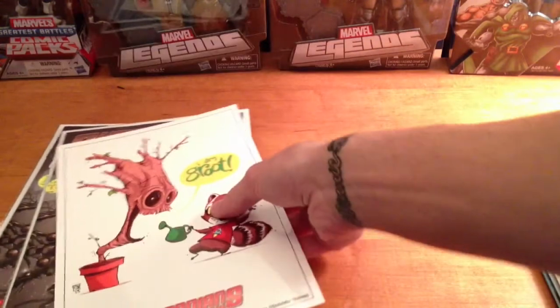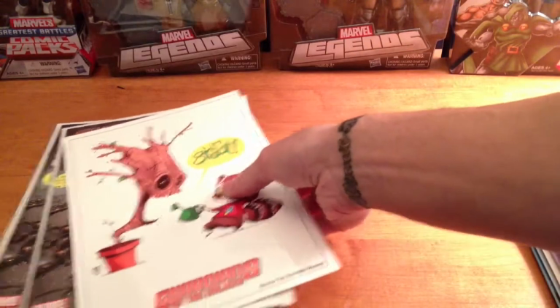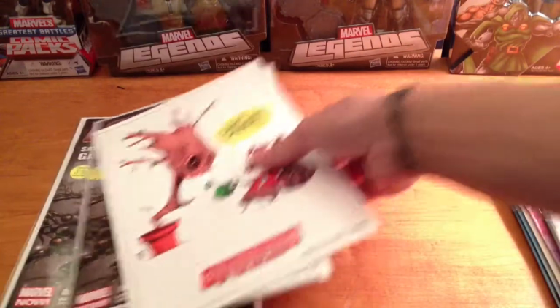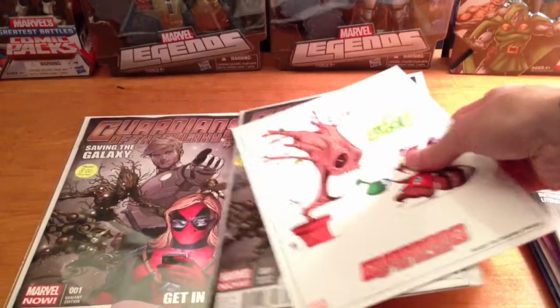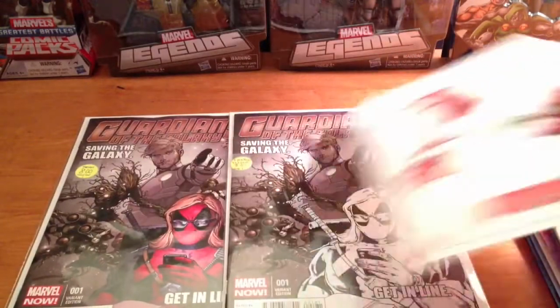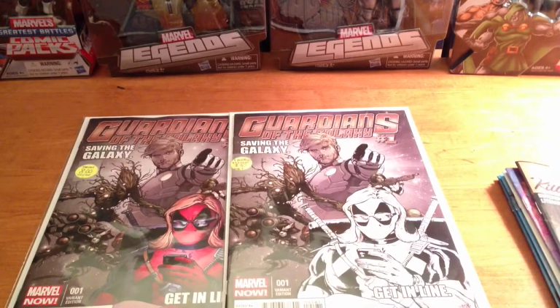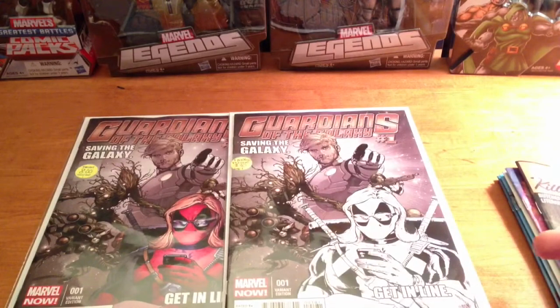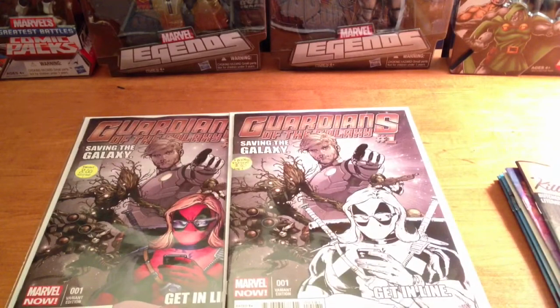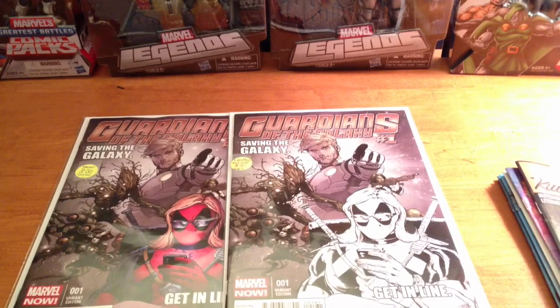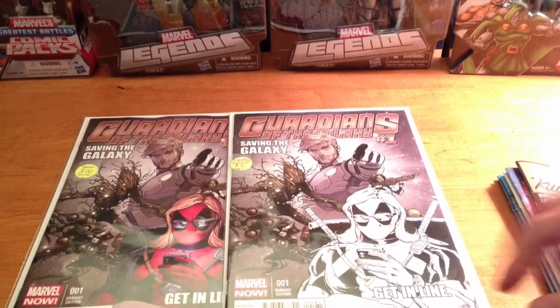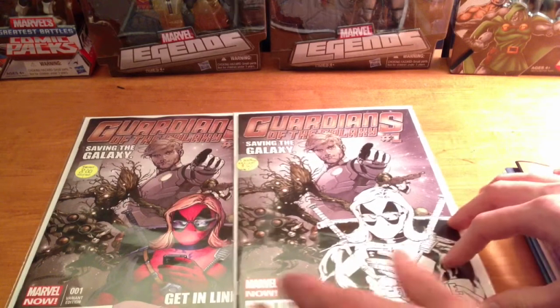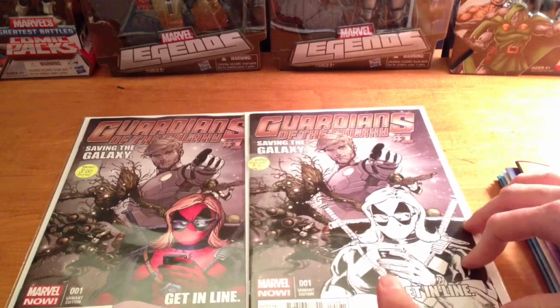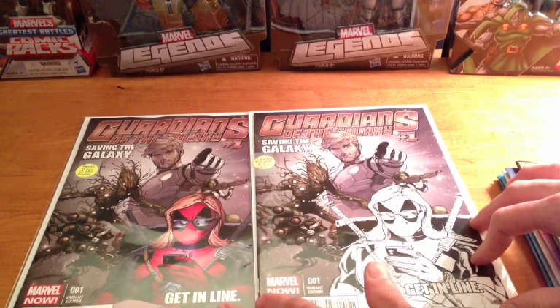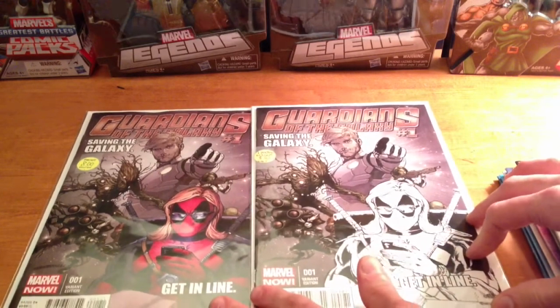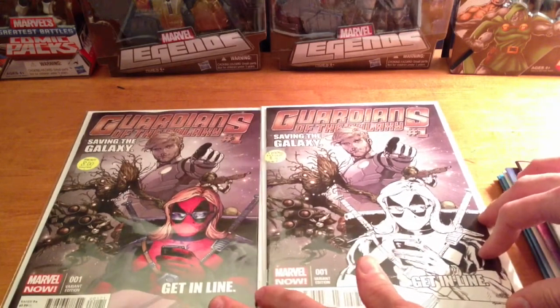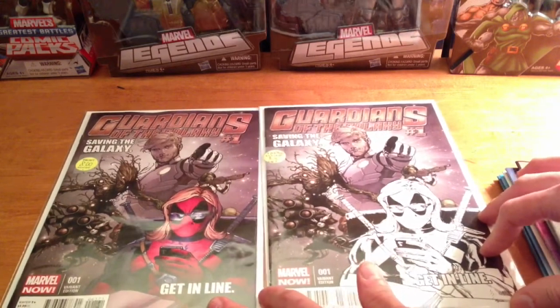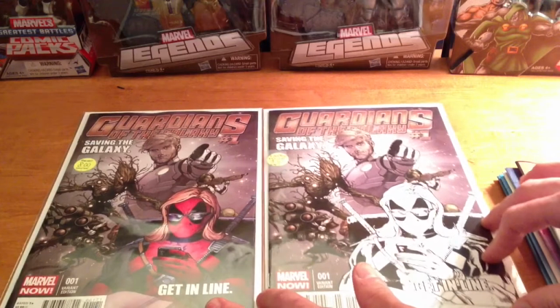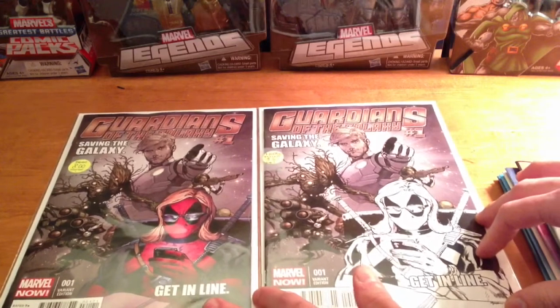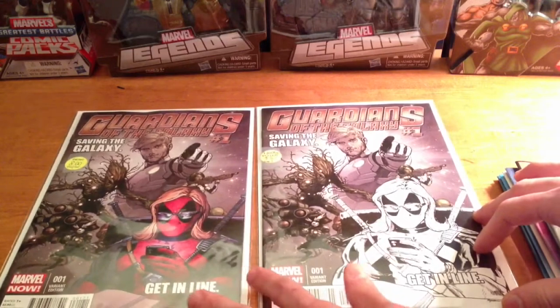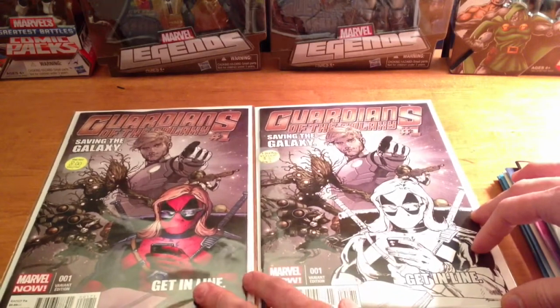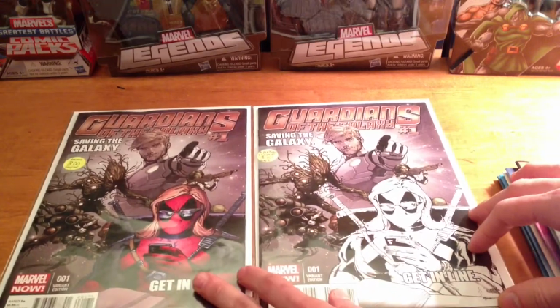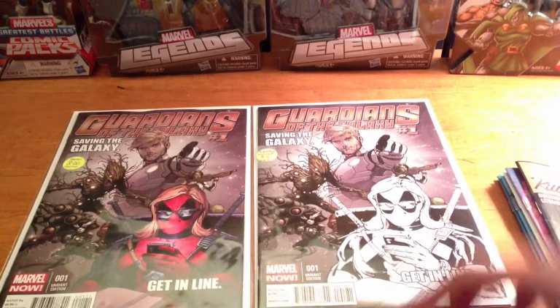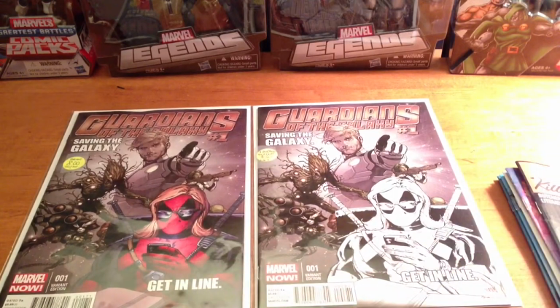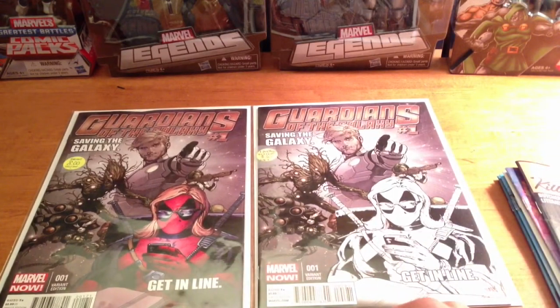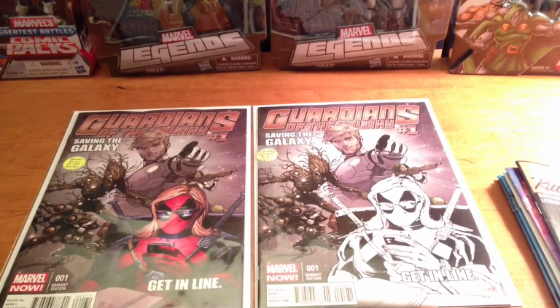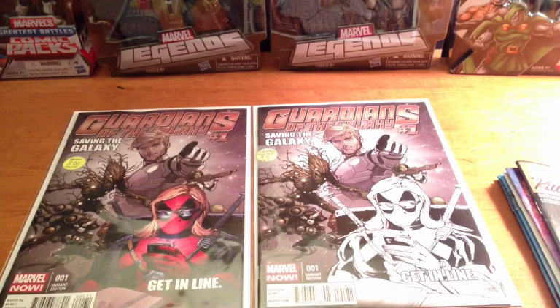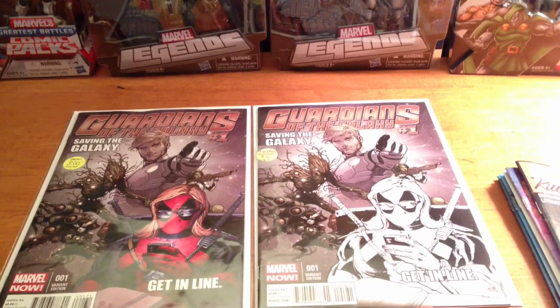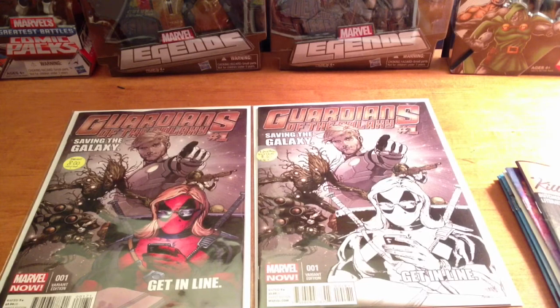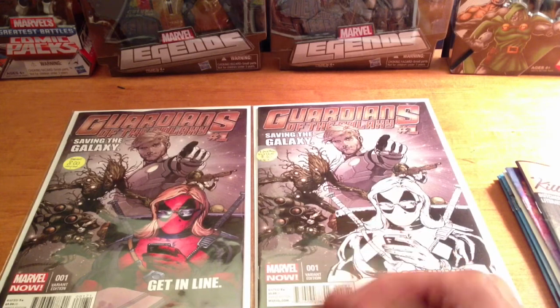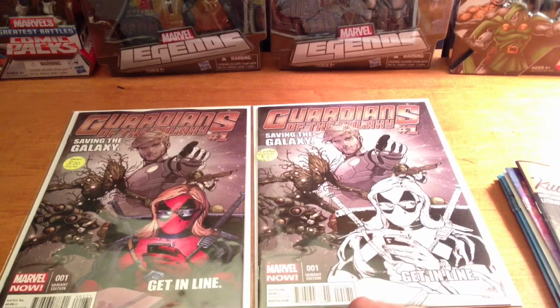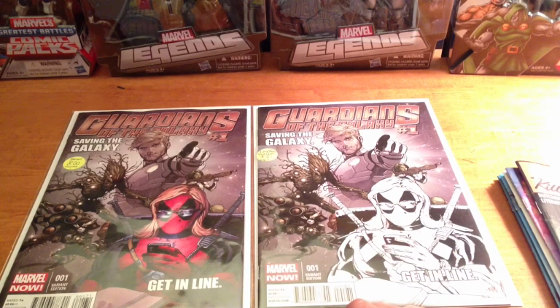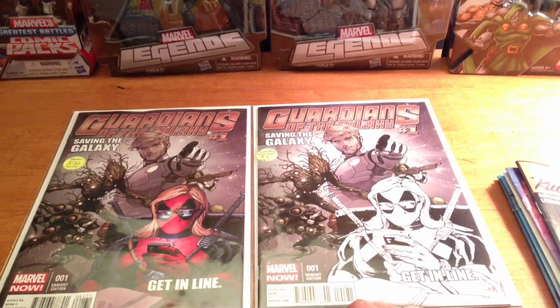First things I got: first off, I'm a huge Deadpool fan. I probably got one of the biggest Deadpool collections. I got pretty much every complete series, every variant from the Way series almost, every mini series.